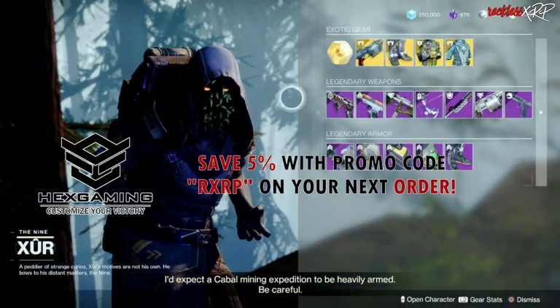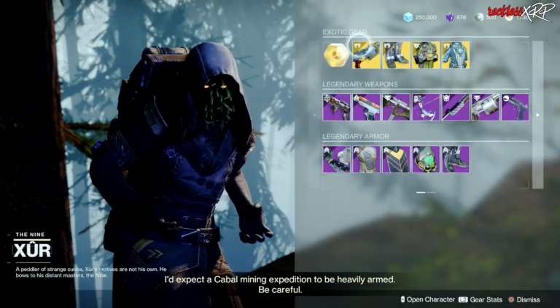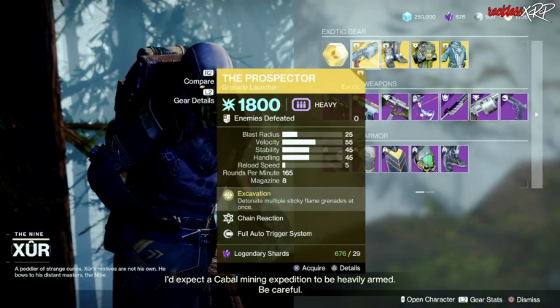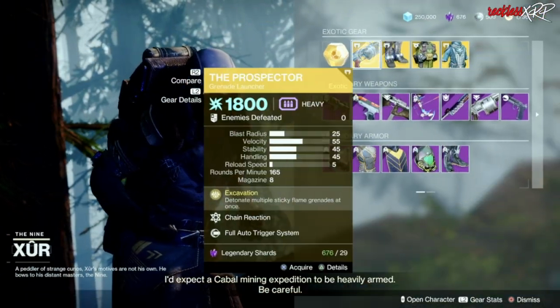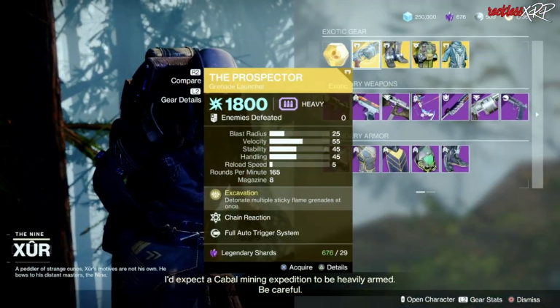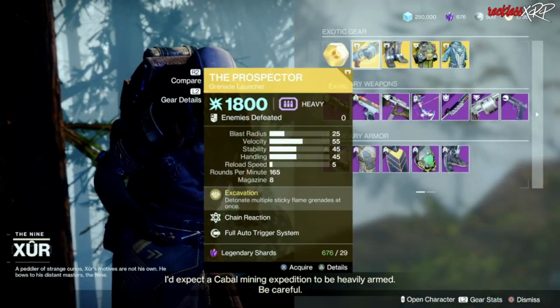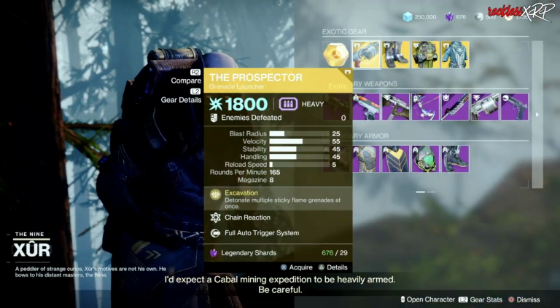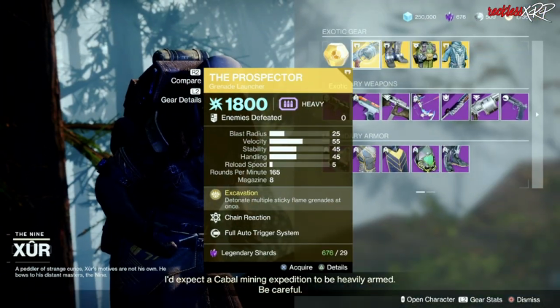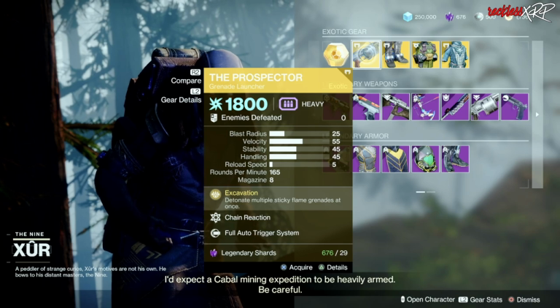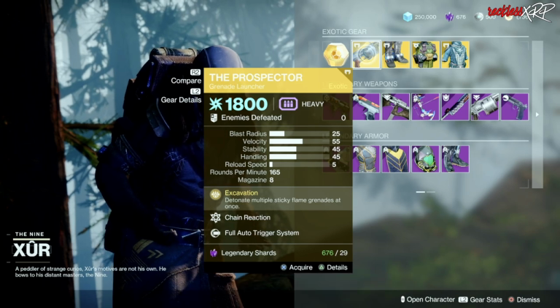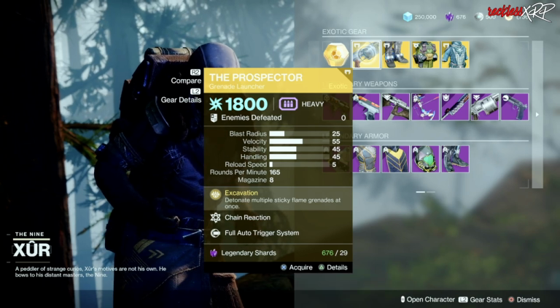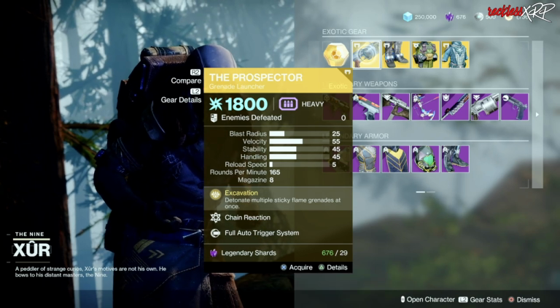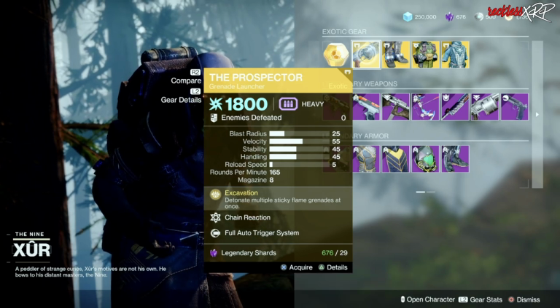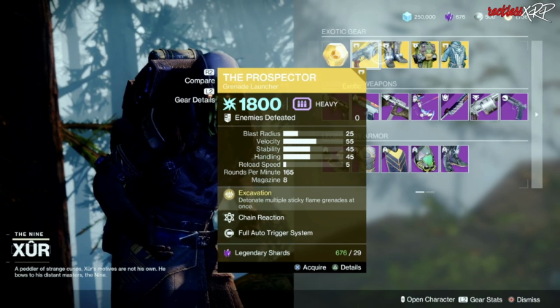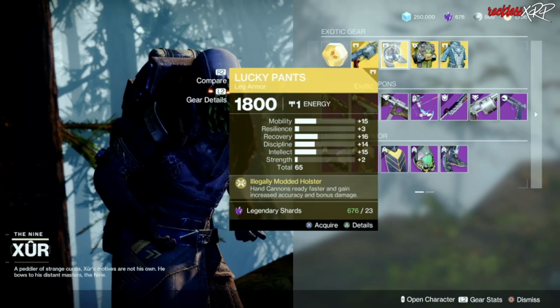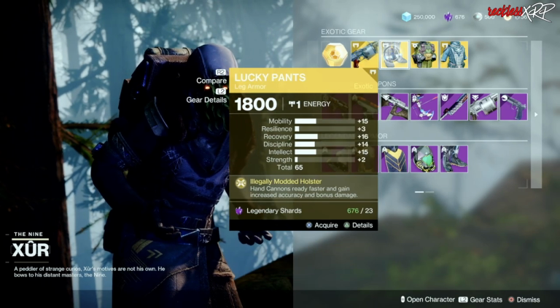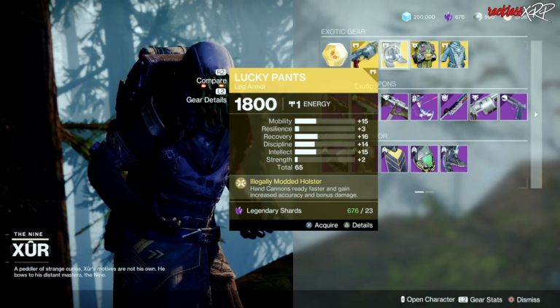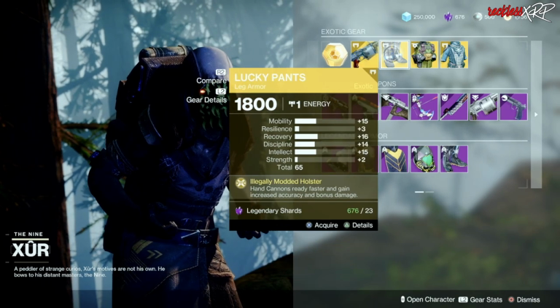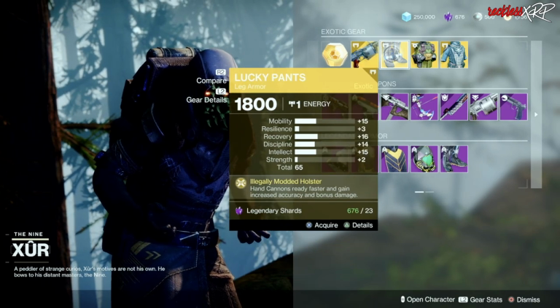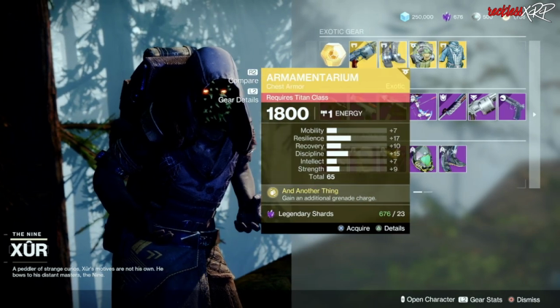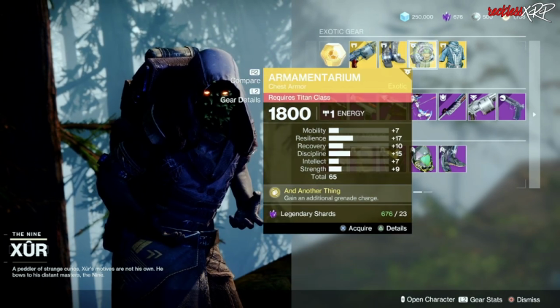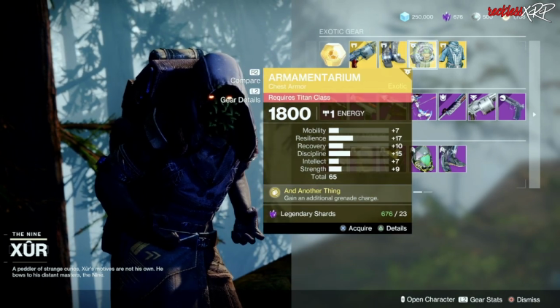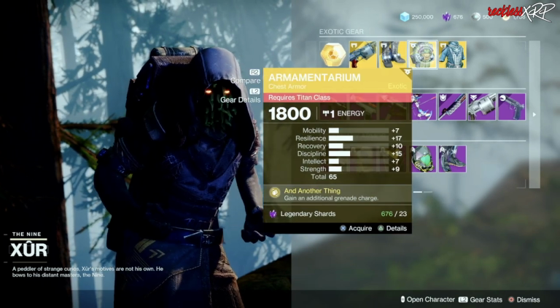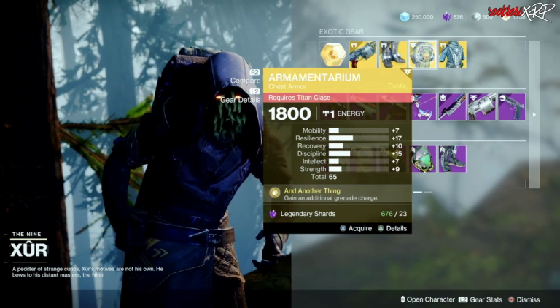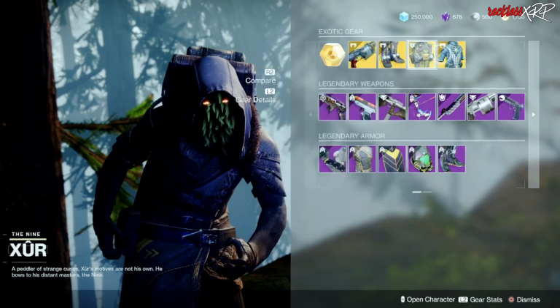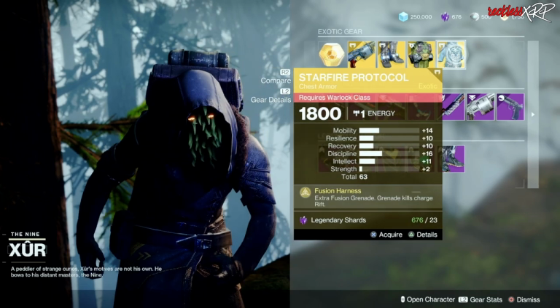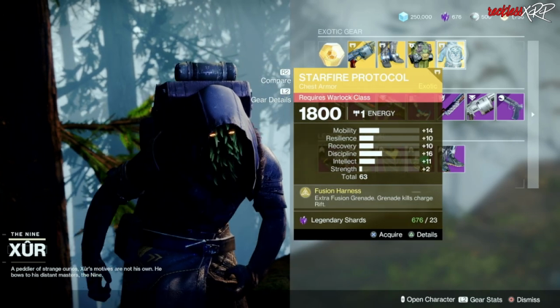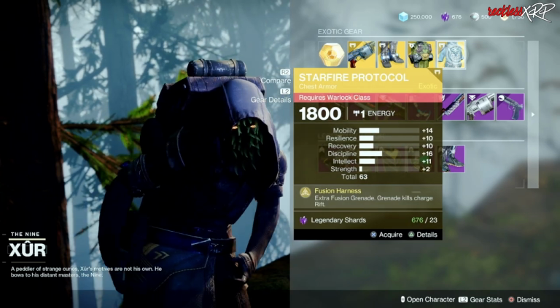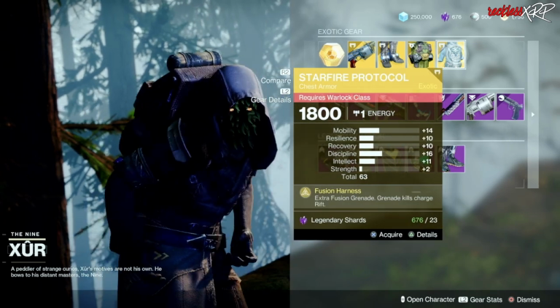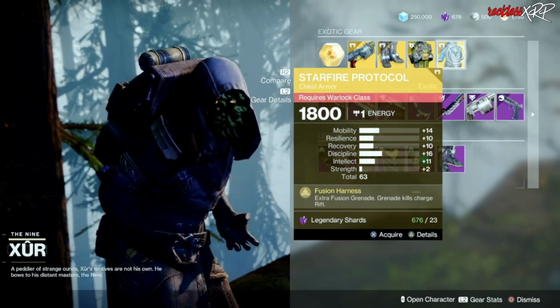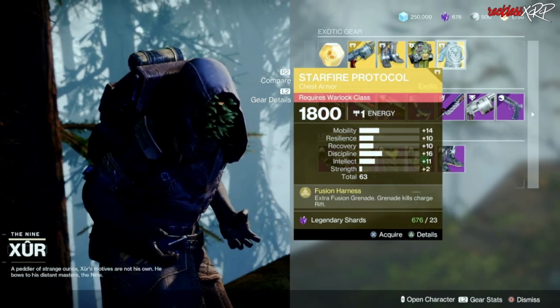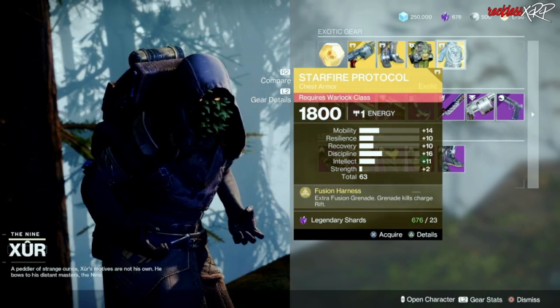Weapon of the week is the Prospector. It is an exotic grenade launcher, it's pretty decent. Then we have the Lucky Pants for the Hunter, the Armamentarium for the Titan, as well as the Starfire Protocol for the Warlock.